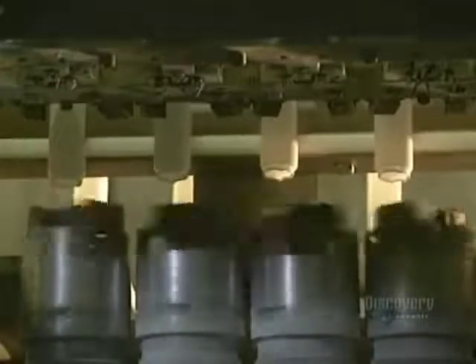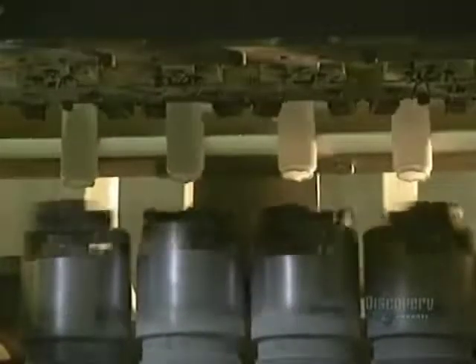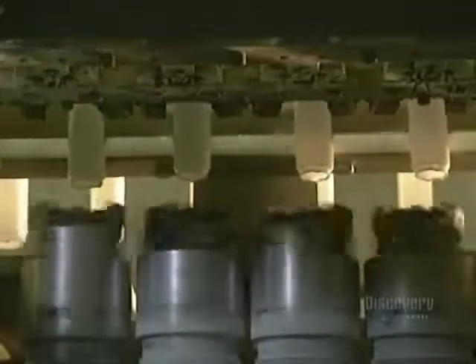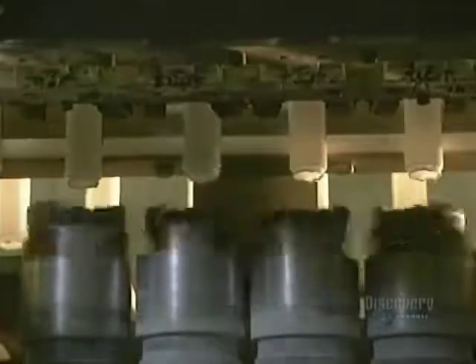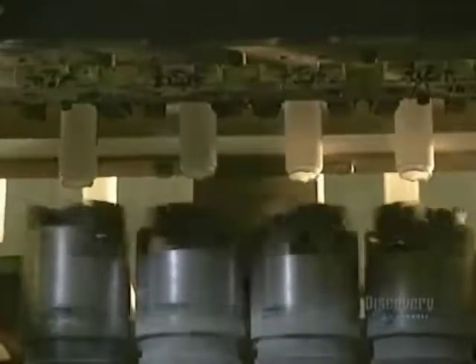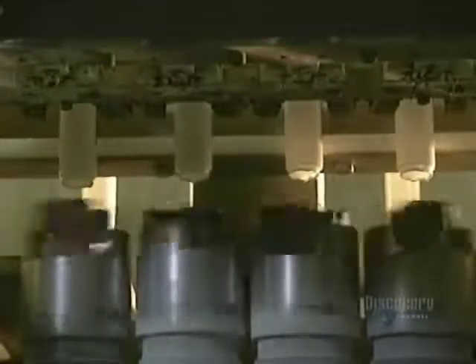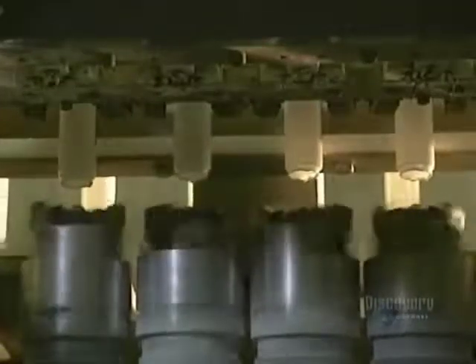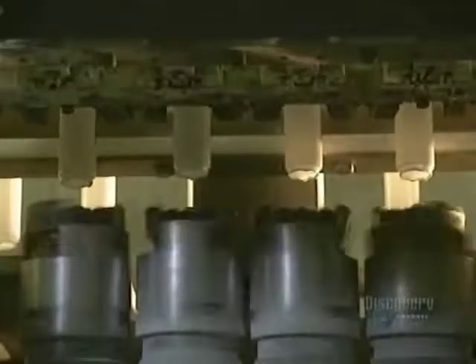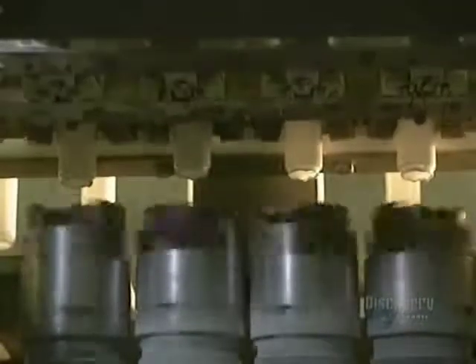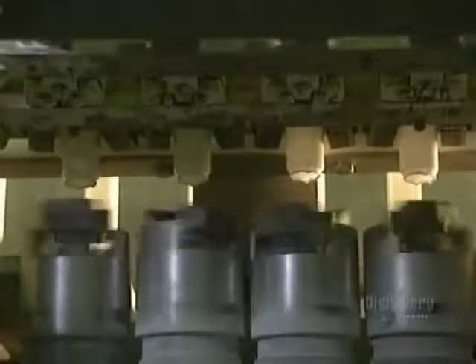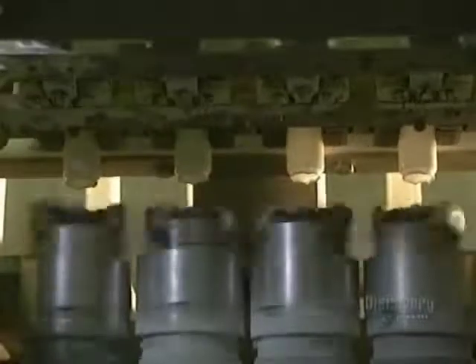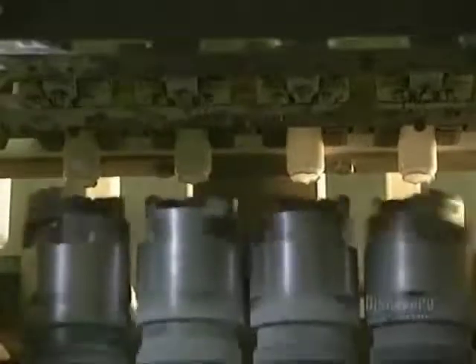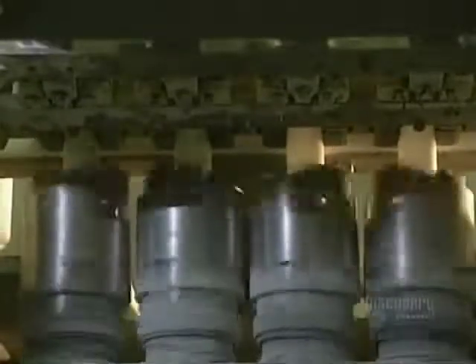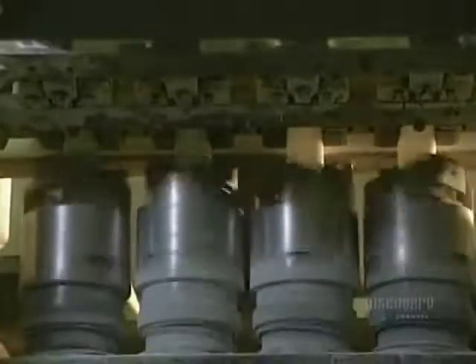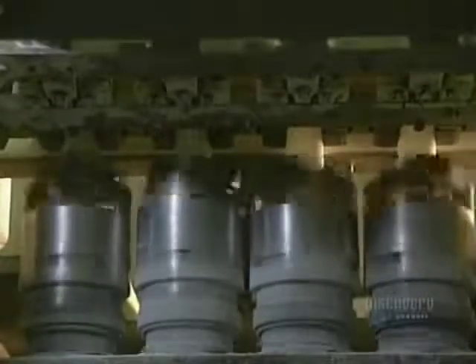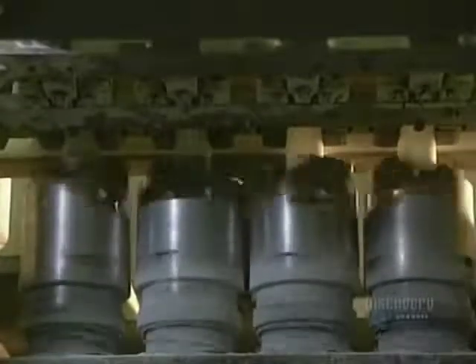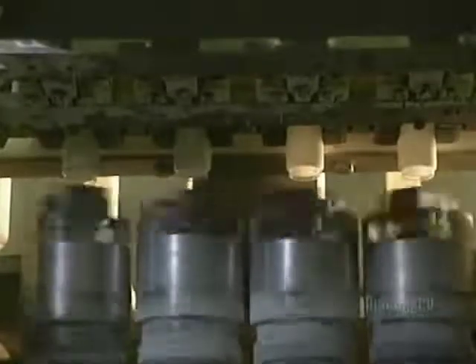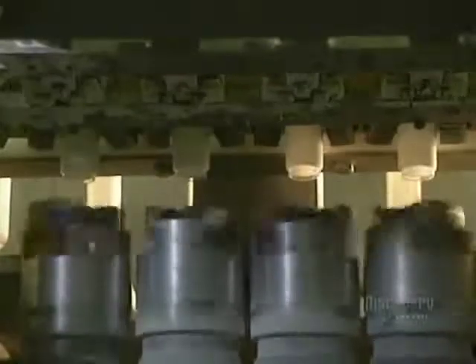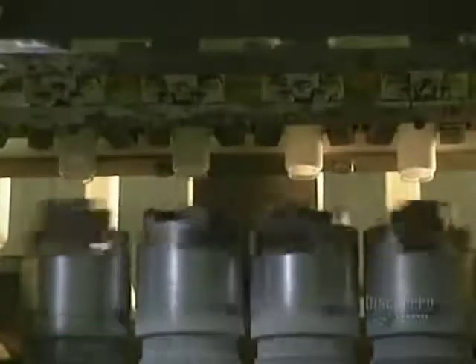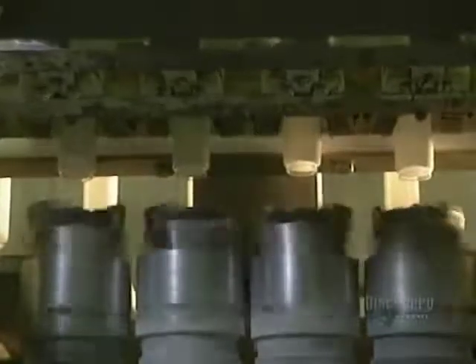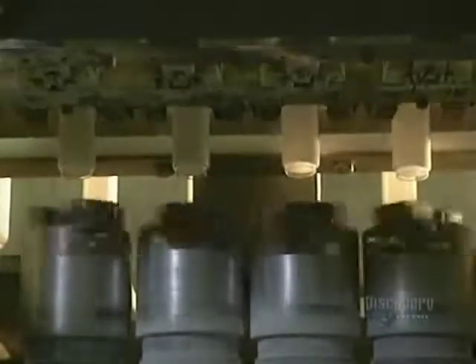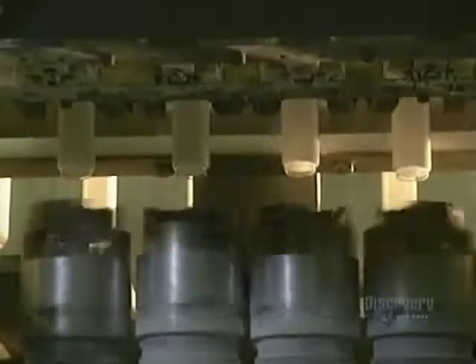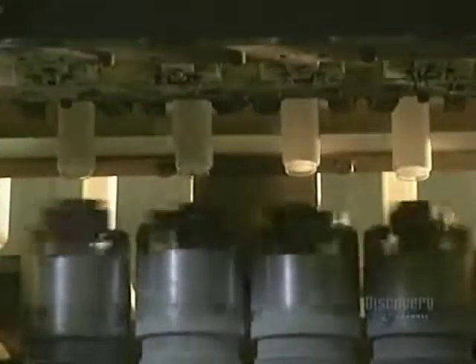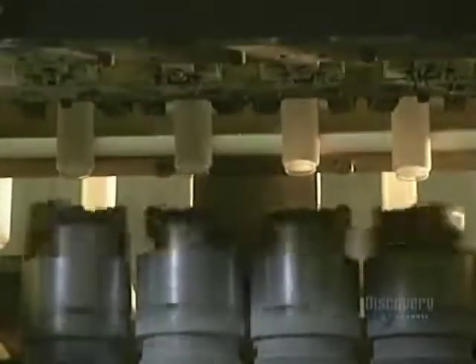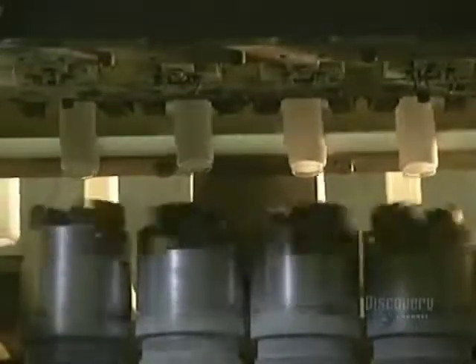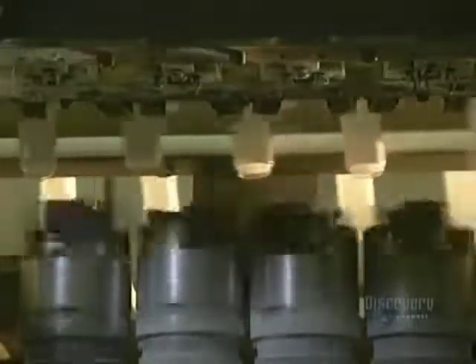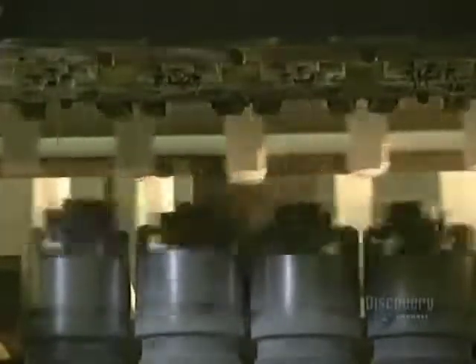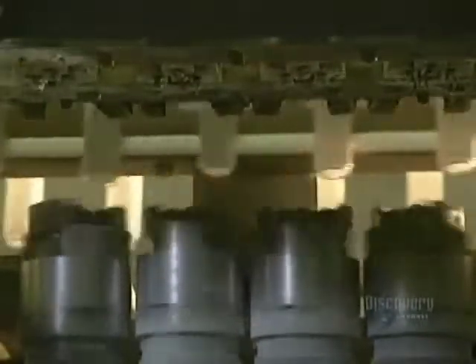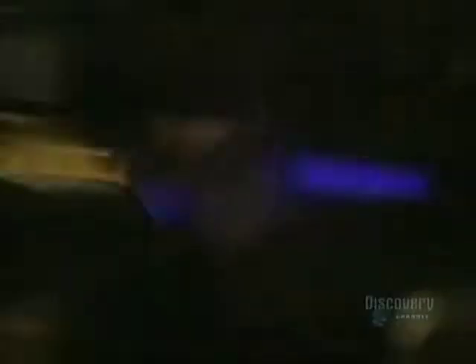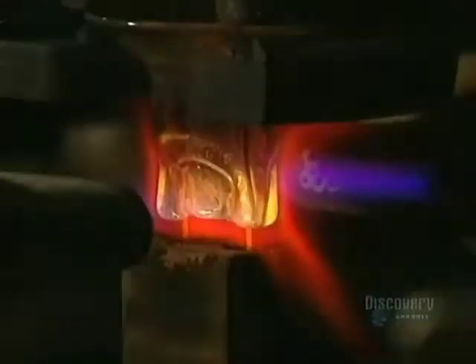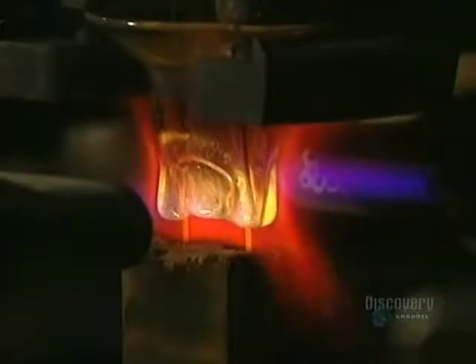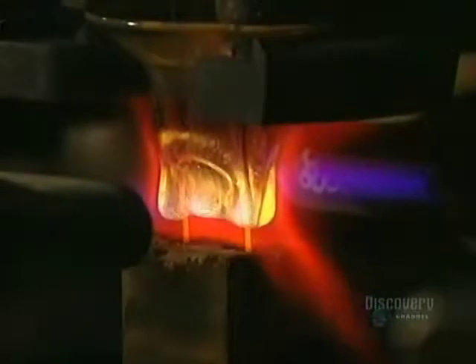Then the surplus phosphorus is removed from the ends of the tube to facilitate sealing. The tubes now move to the electrical components.